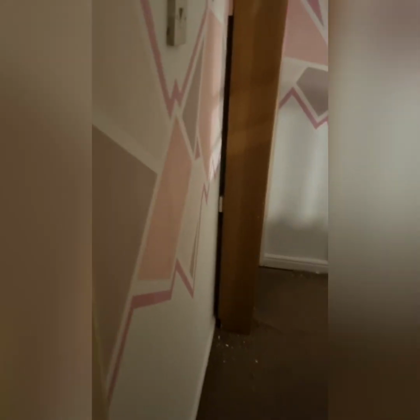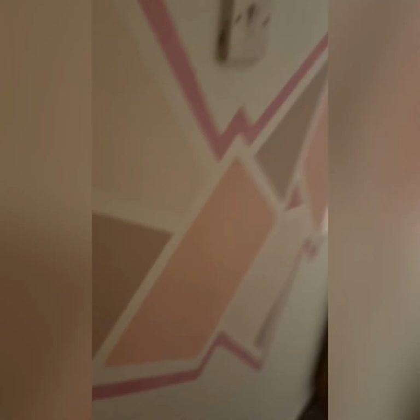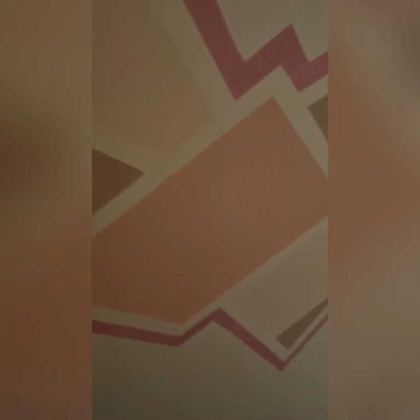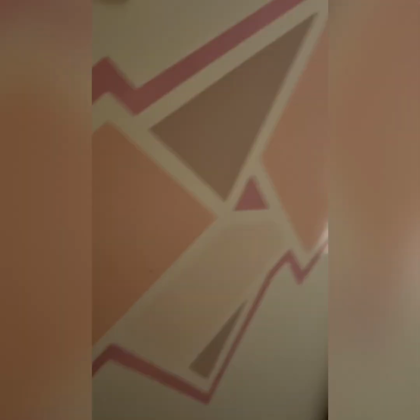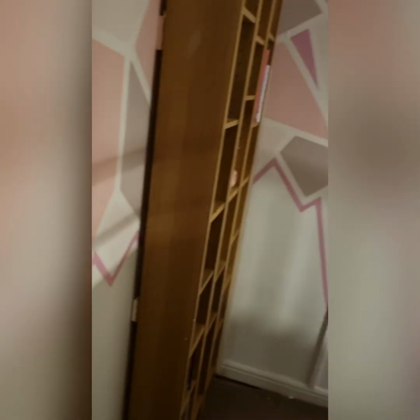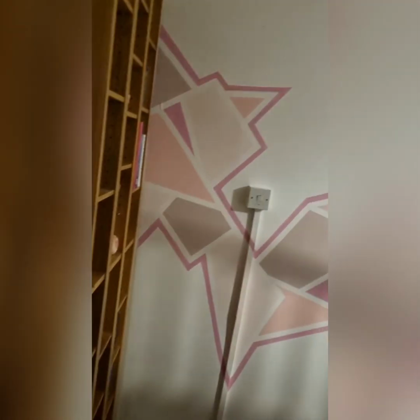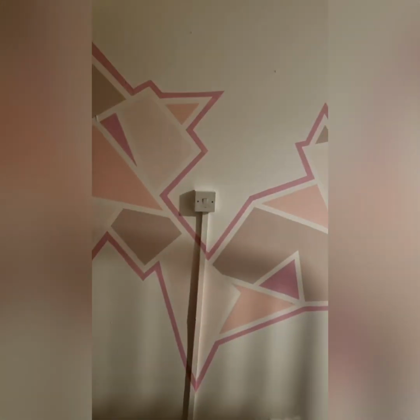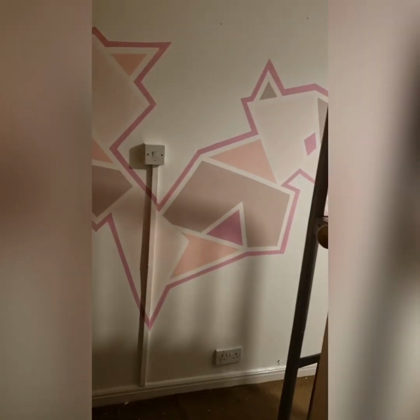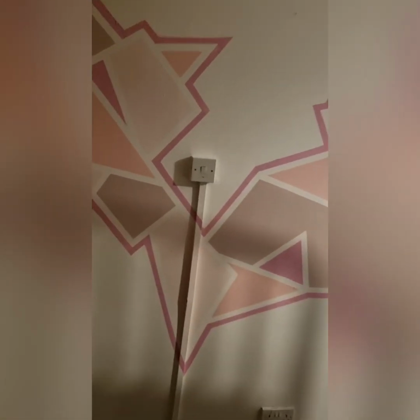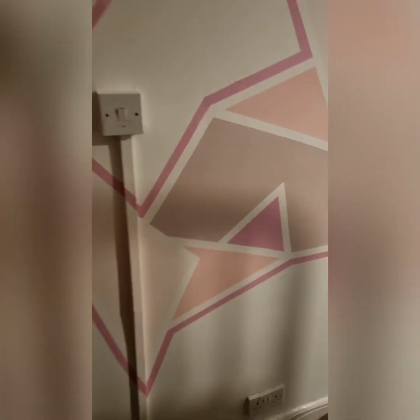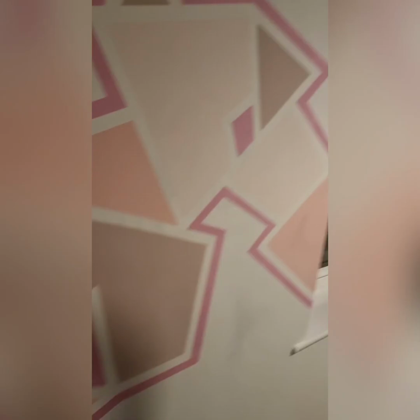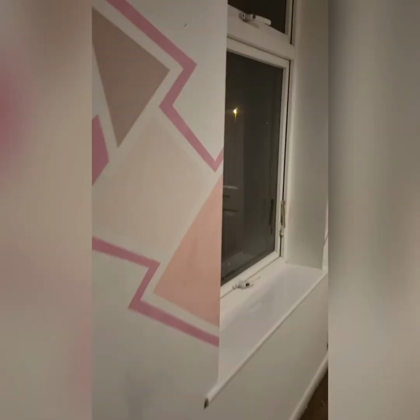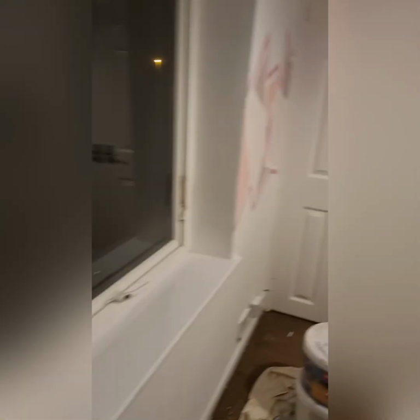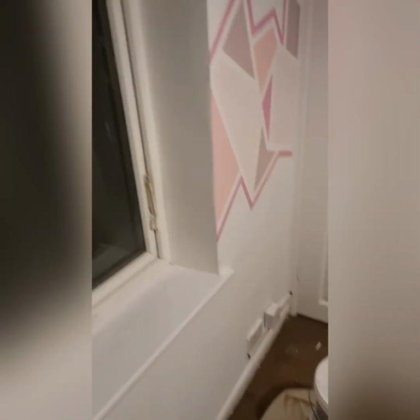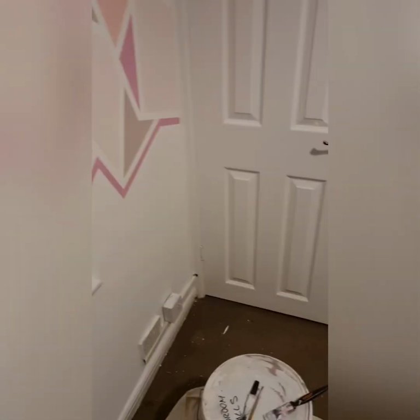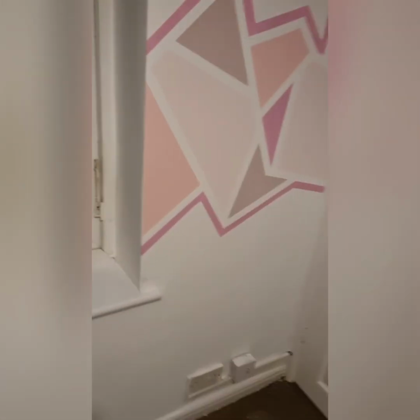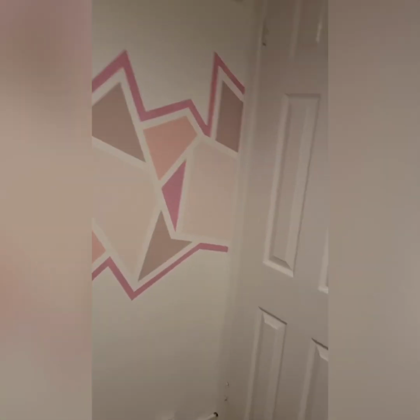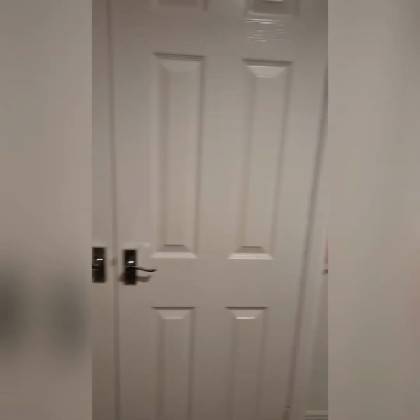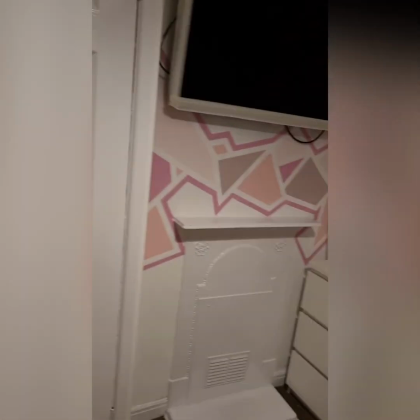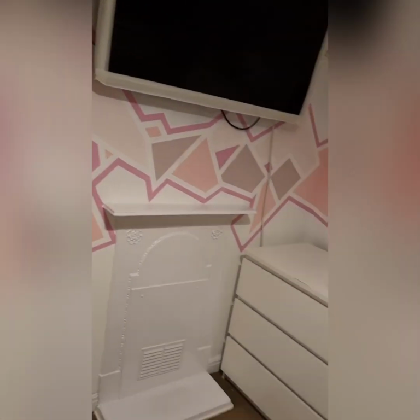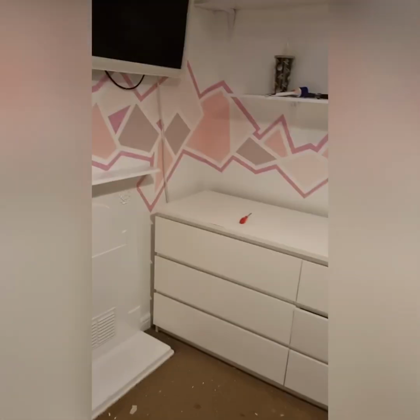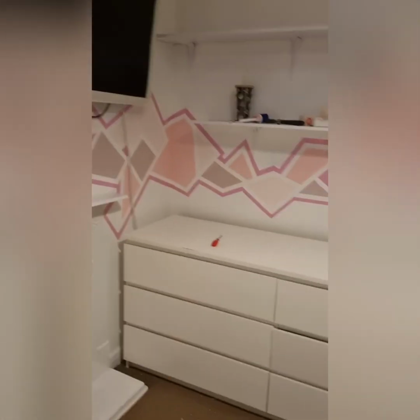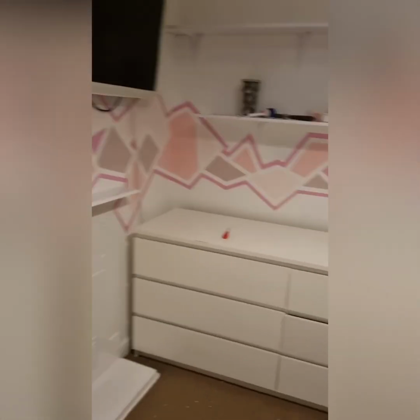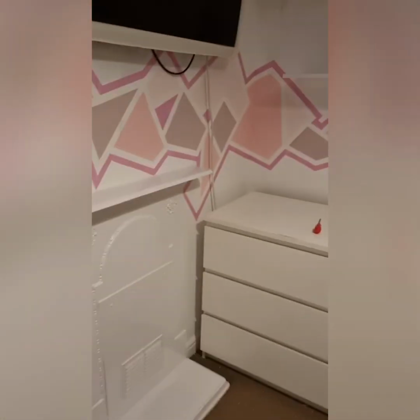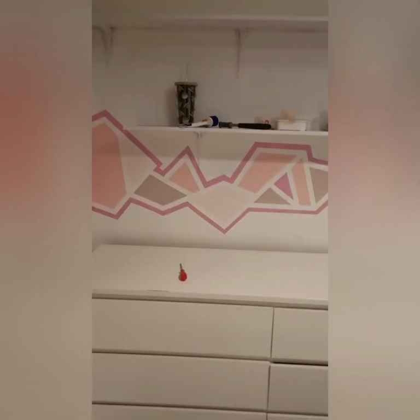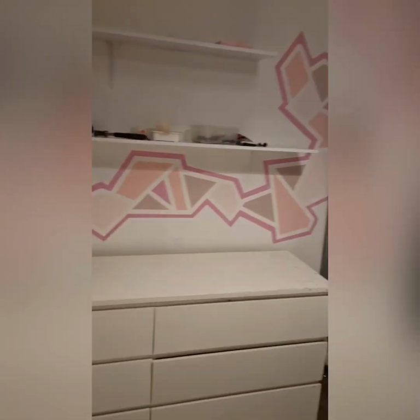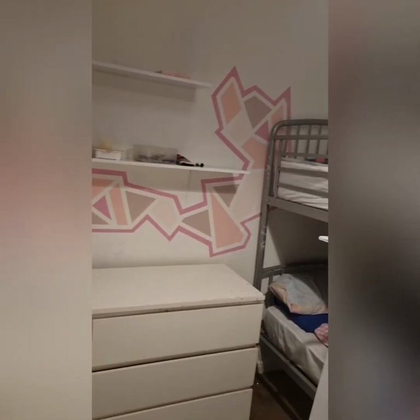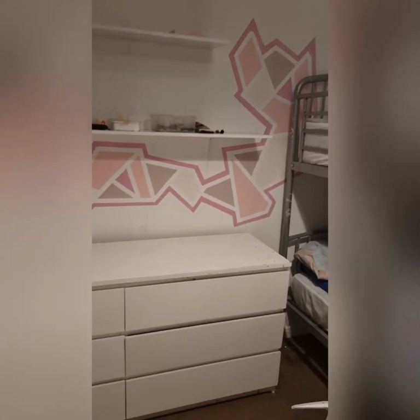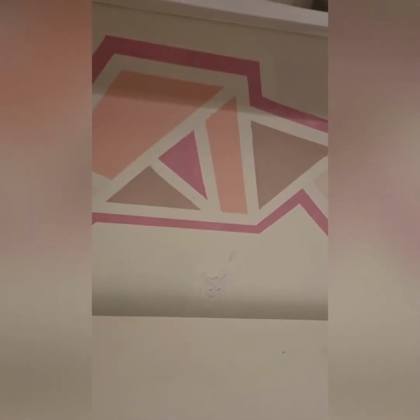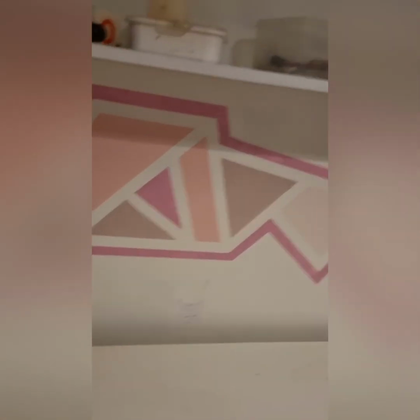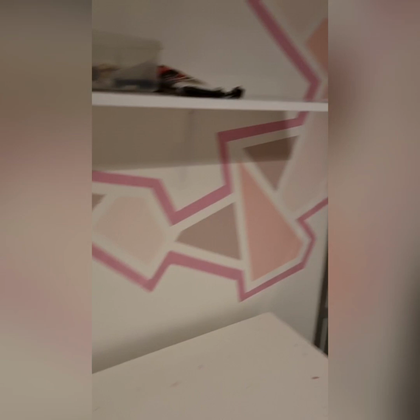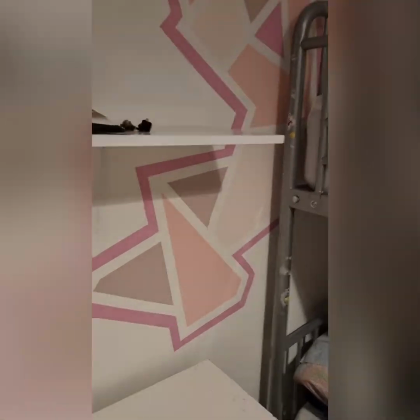Whilst the frog tape was really, really good, it did smudge on a few little bits which altered the shape, so I had to go around and touch it up a little bit.